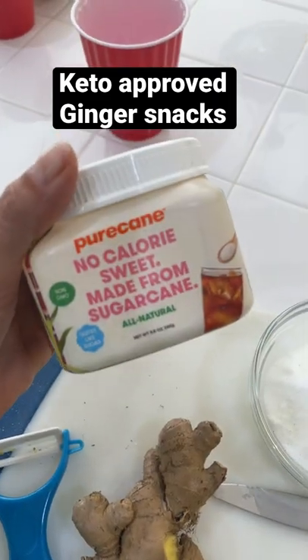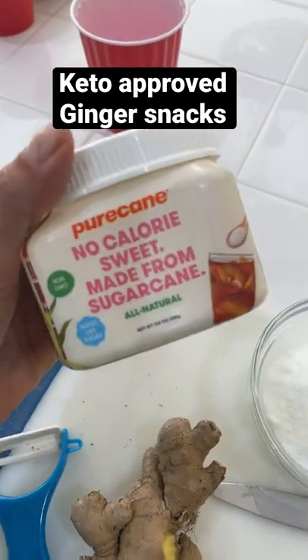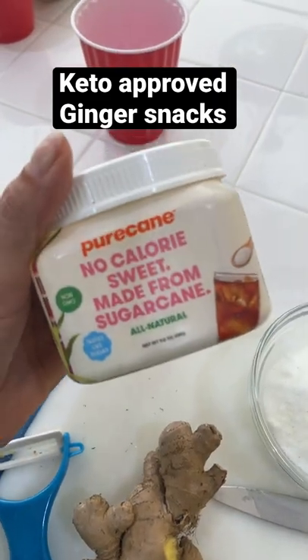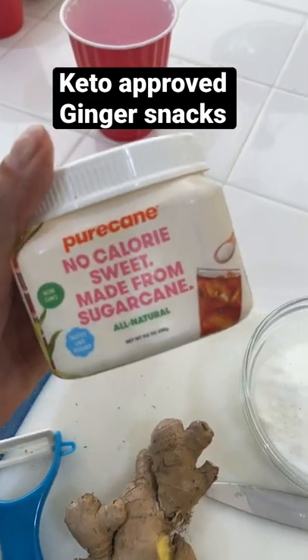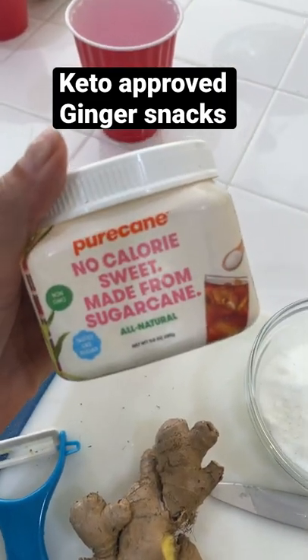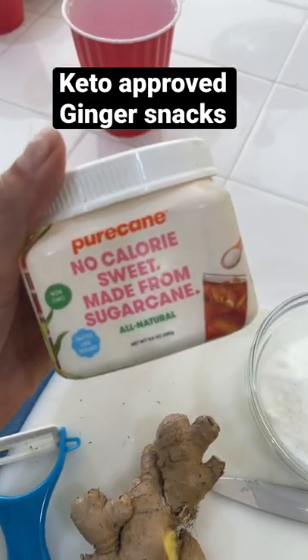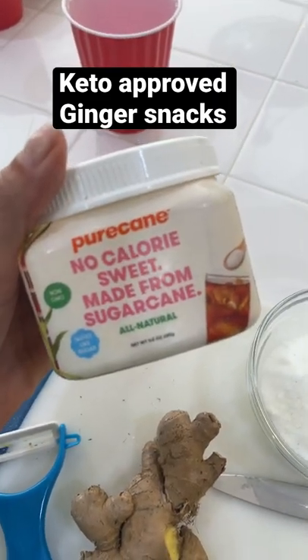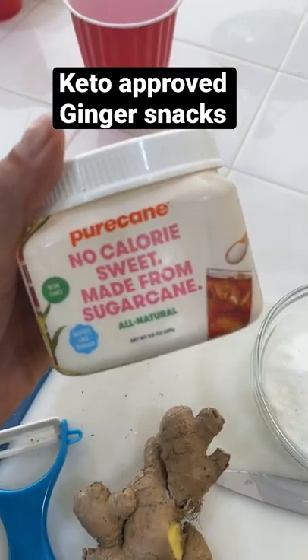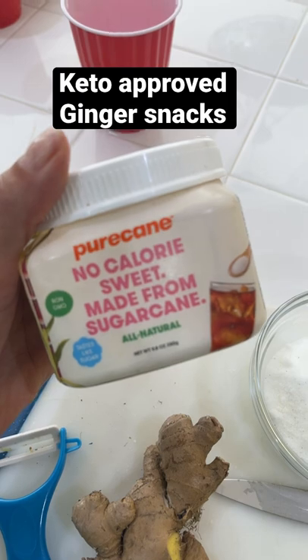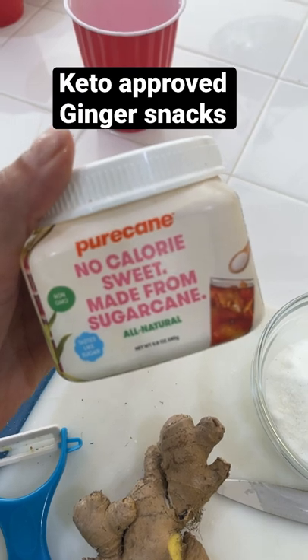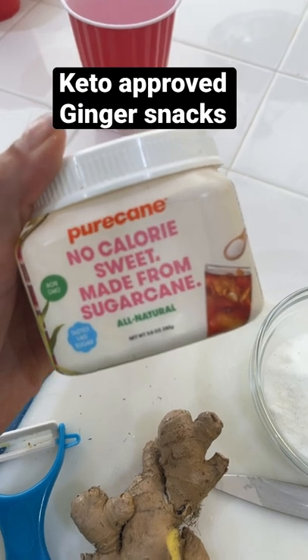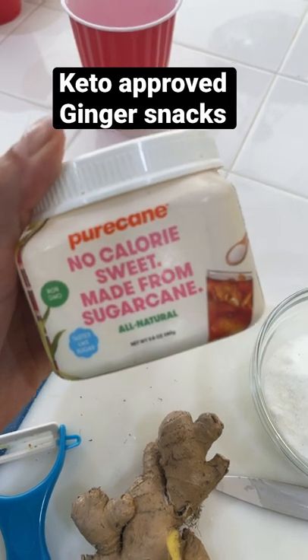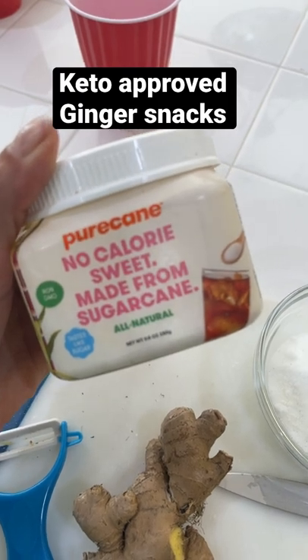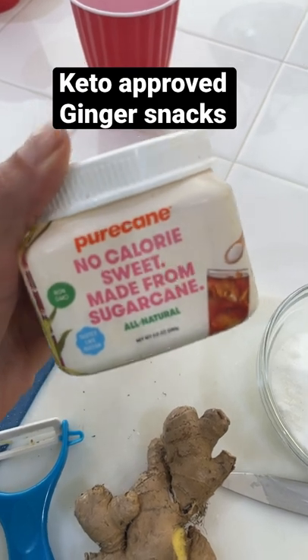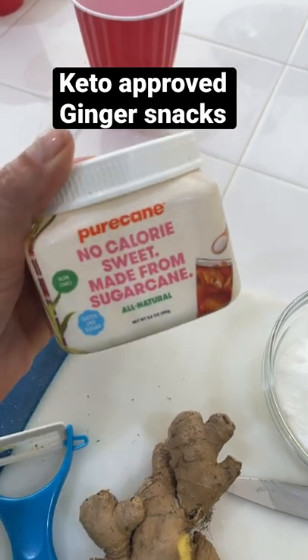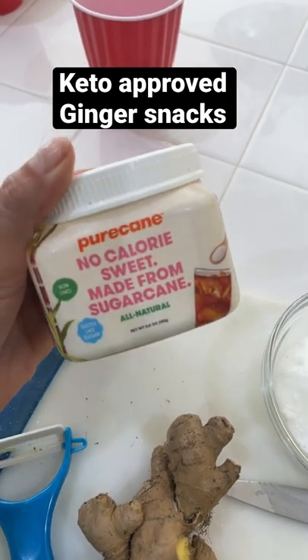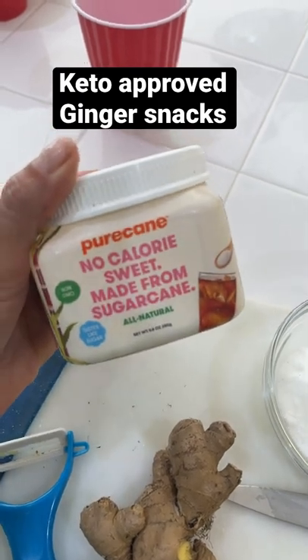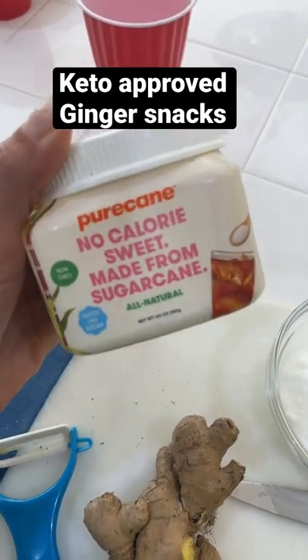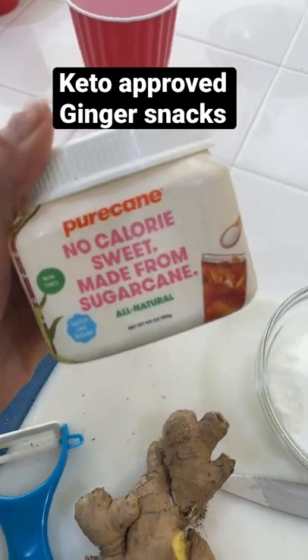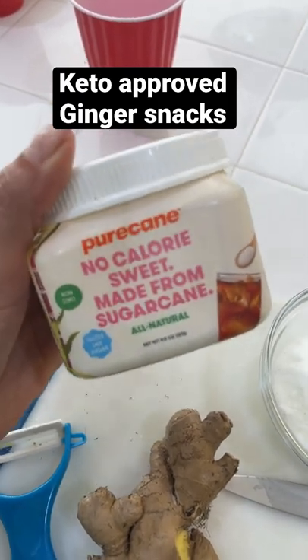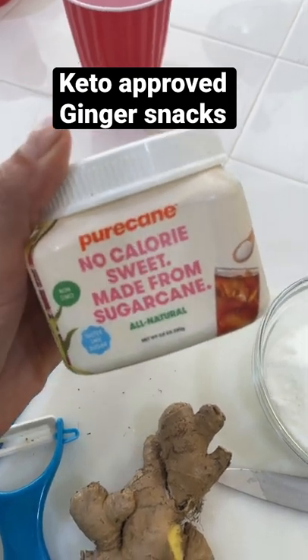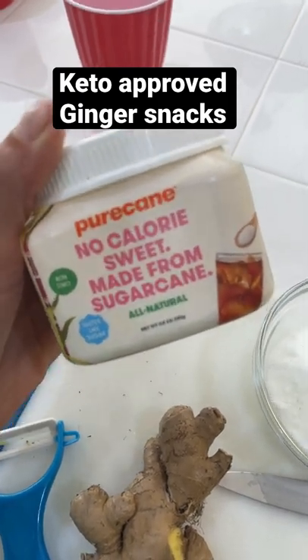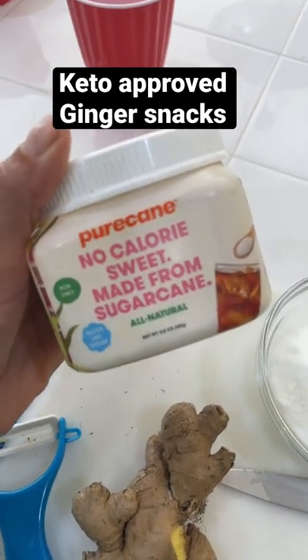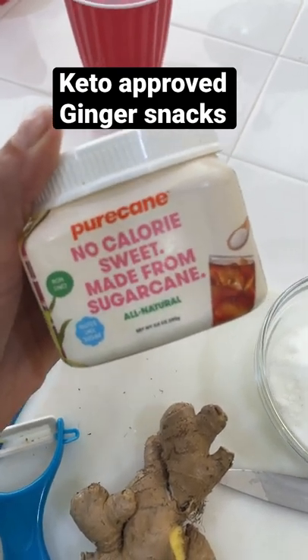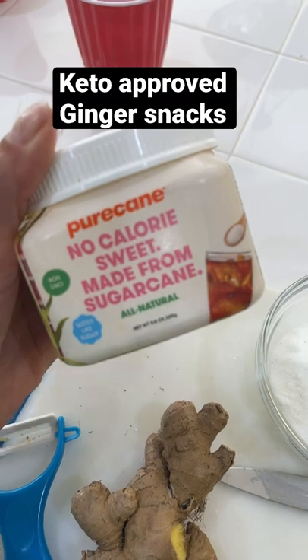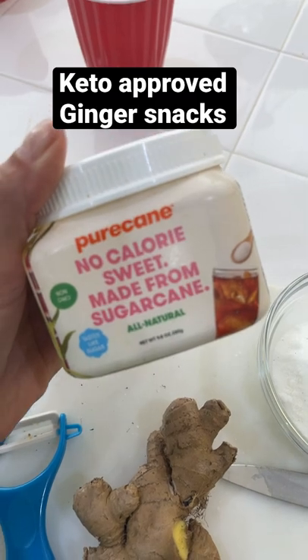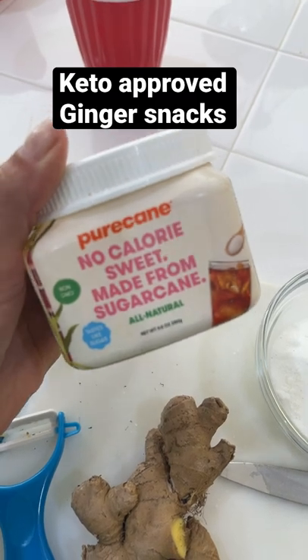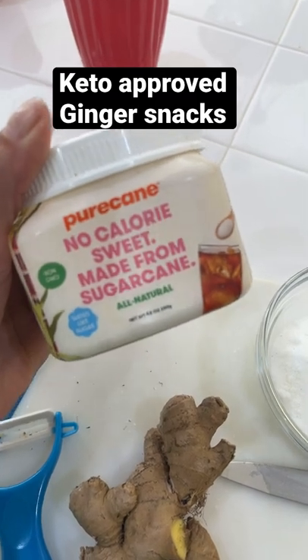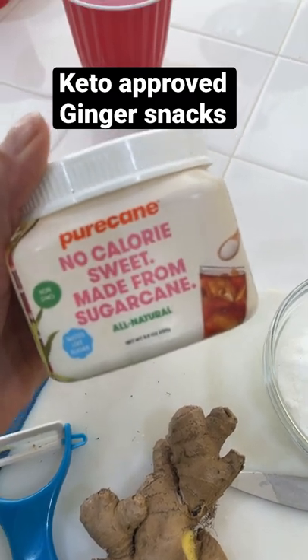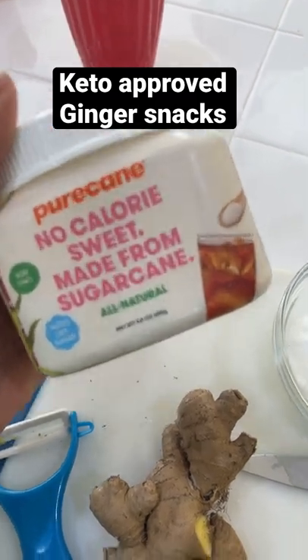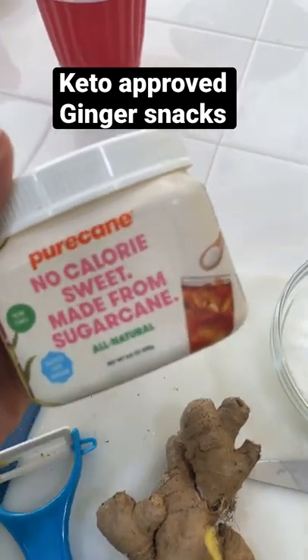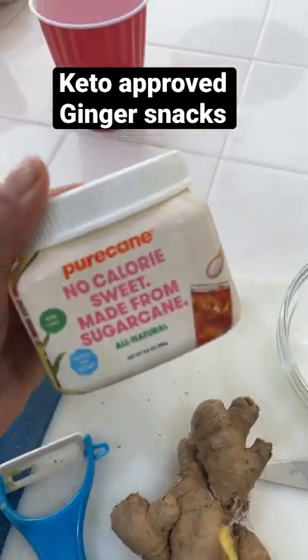Pyracane is one of my favorite keto sweeteners. Other than this, I use allulose. This is so good and the cooling effect isn't as bad as most erythritols.